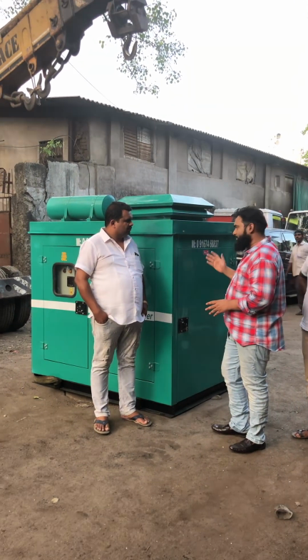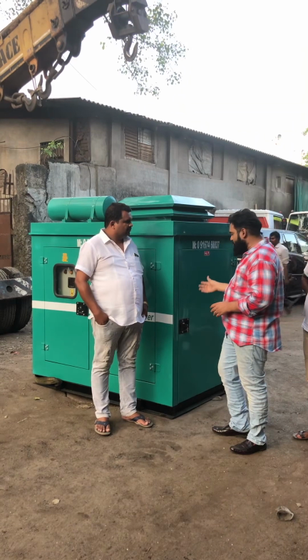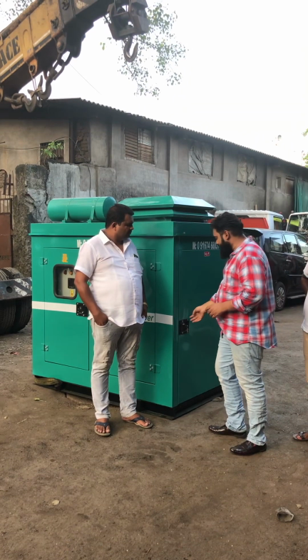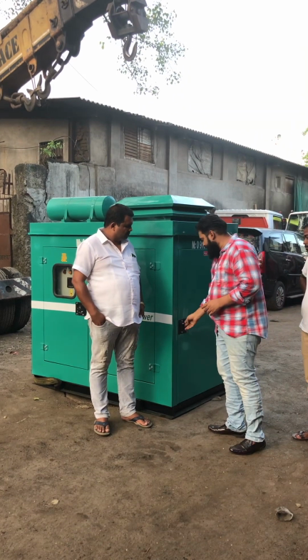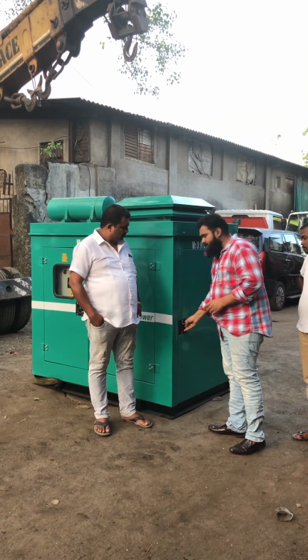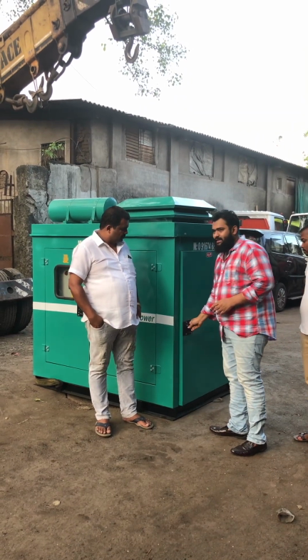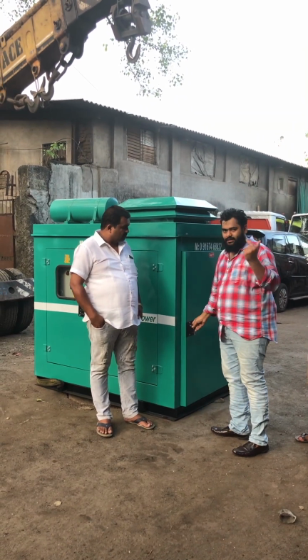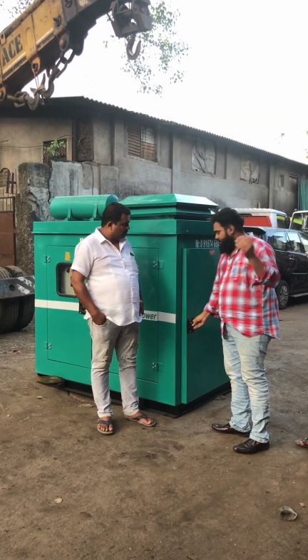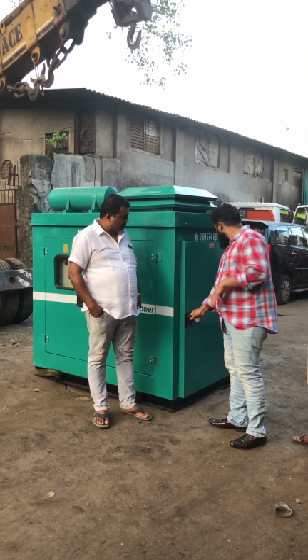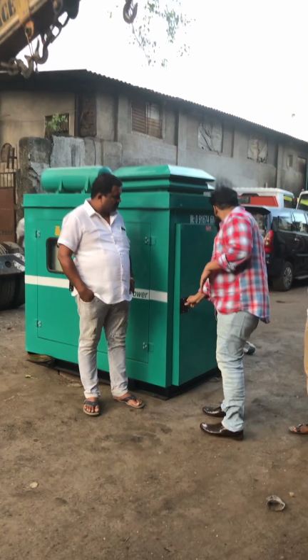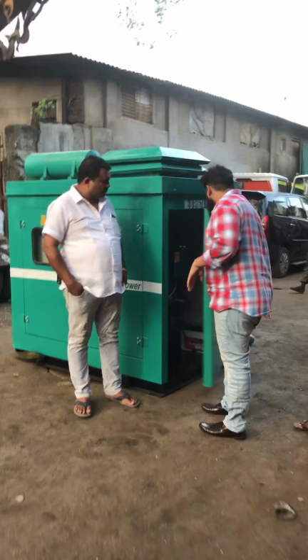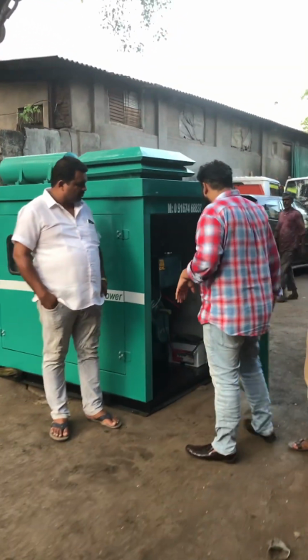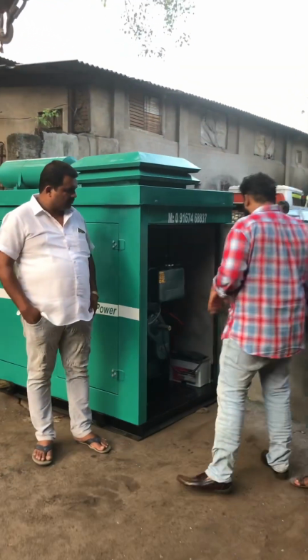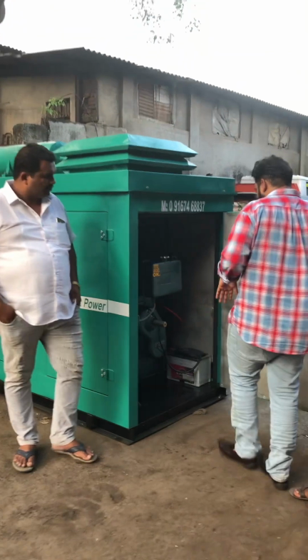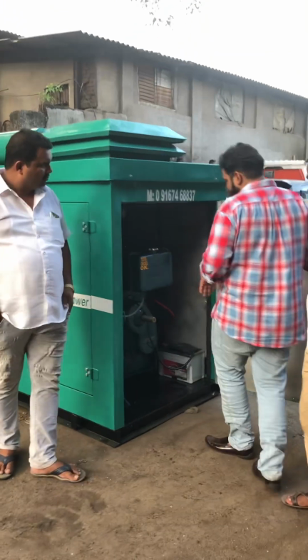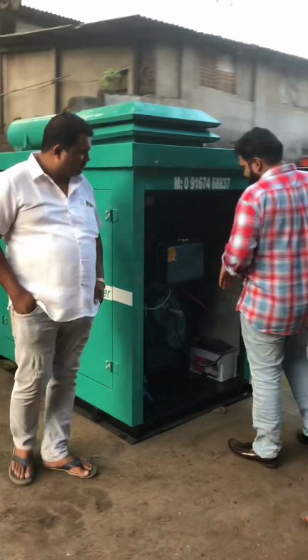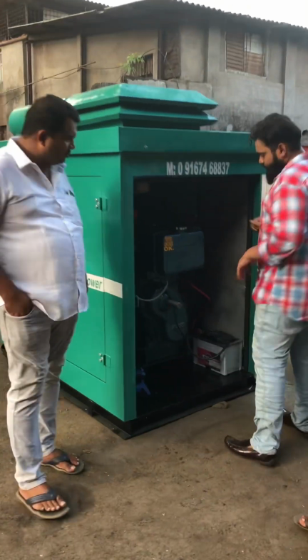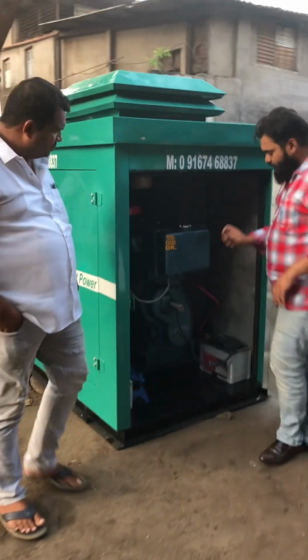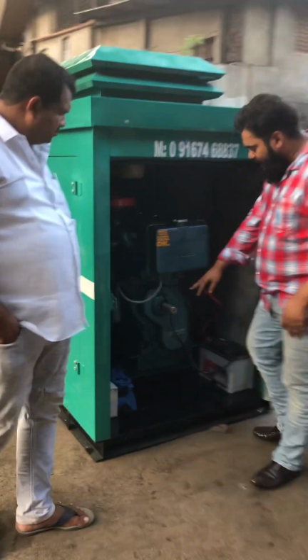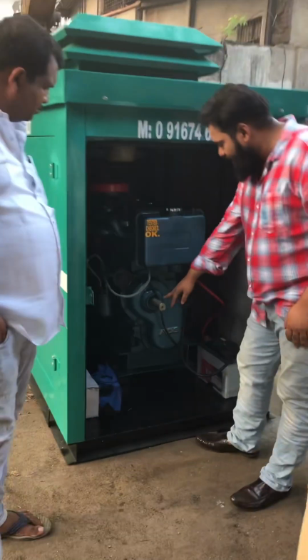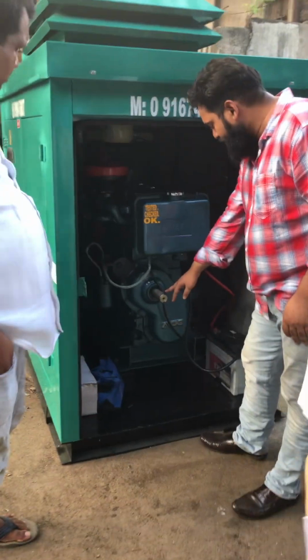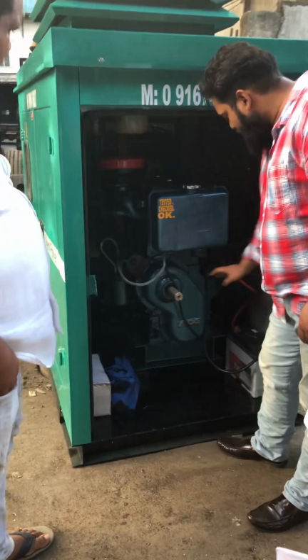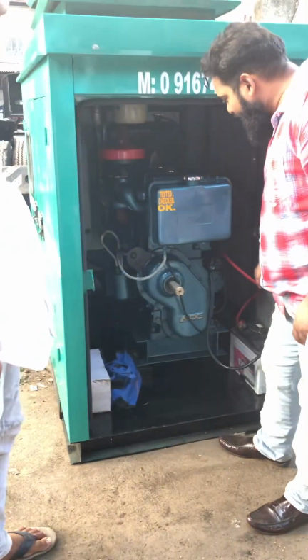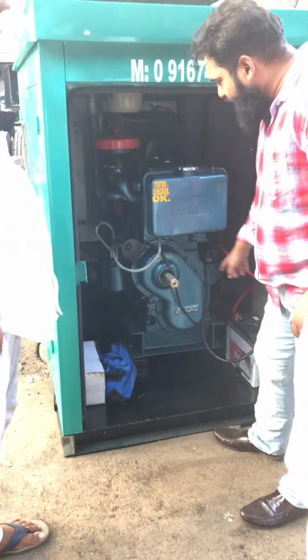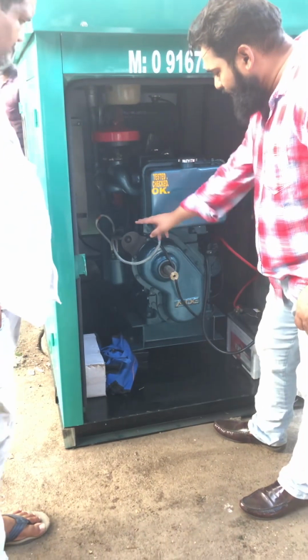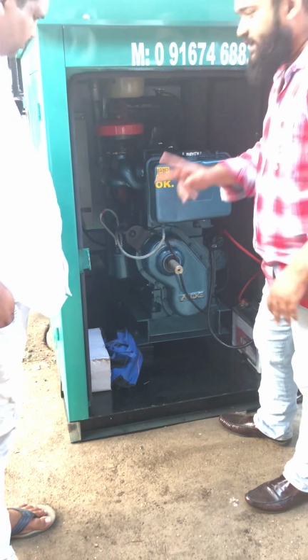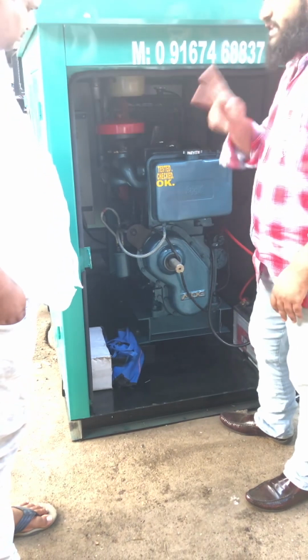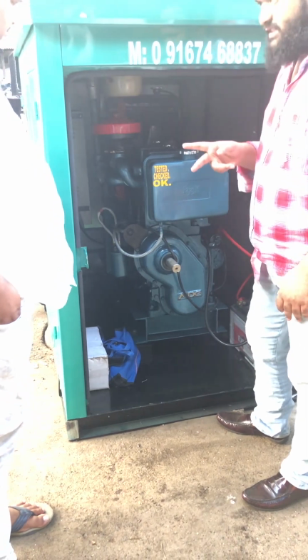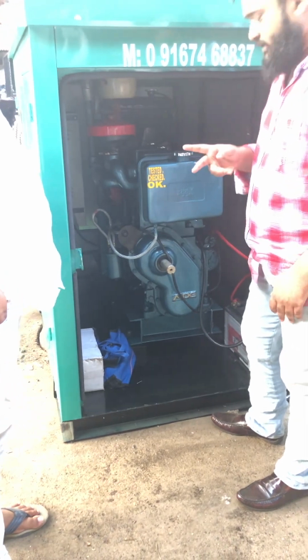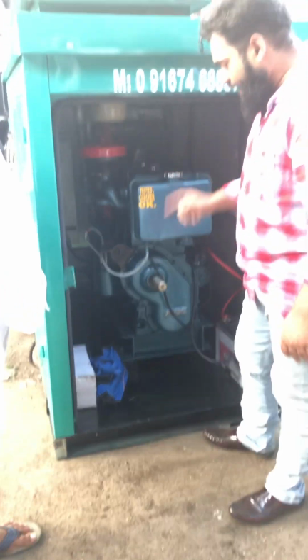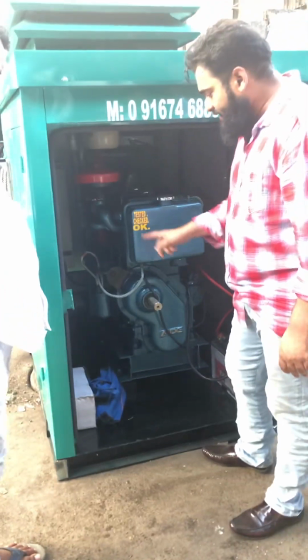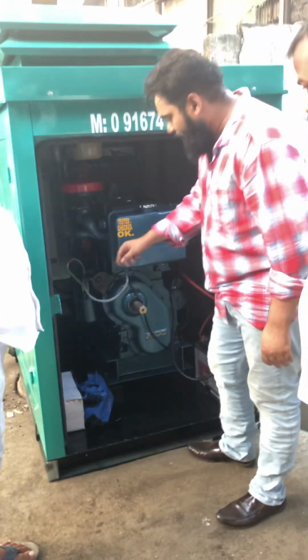Now we will start. It's a self-start generator set. This is the handle. This is the battery and the button. These are the two methods — with the handle and the button.